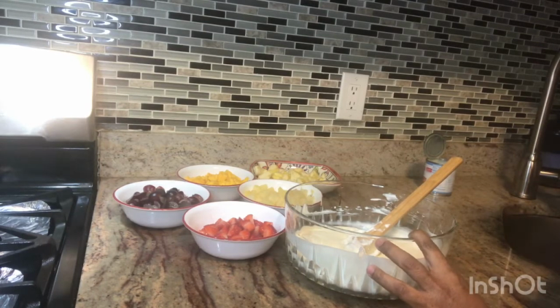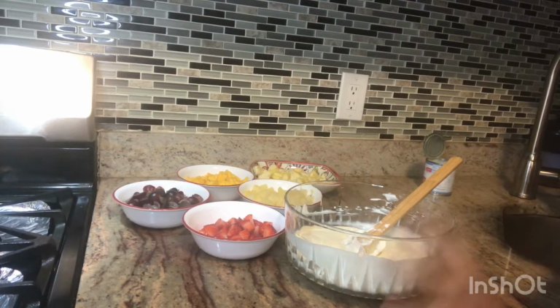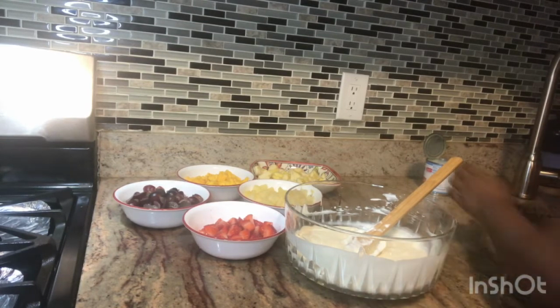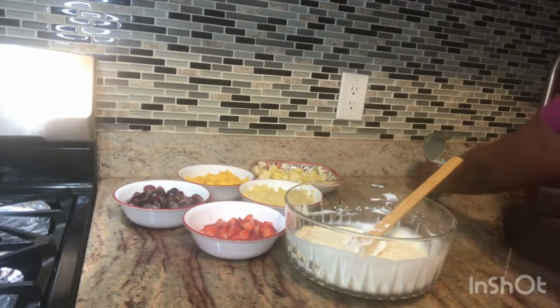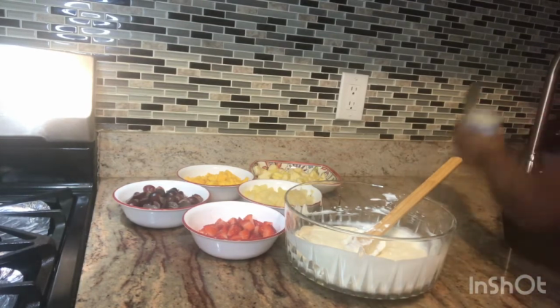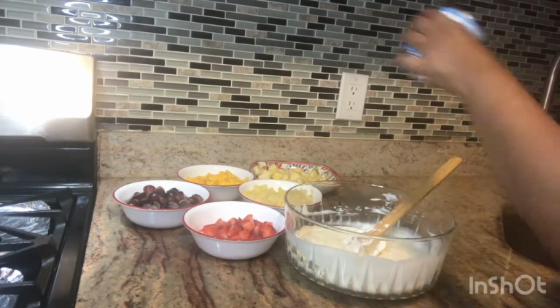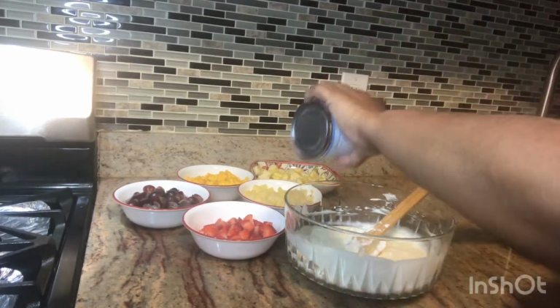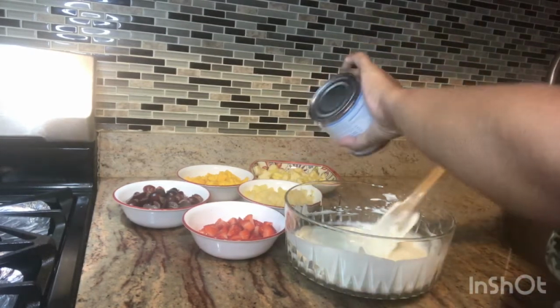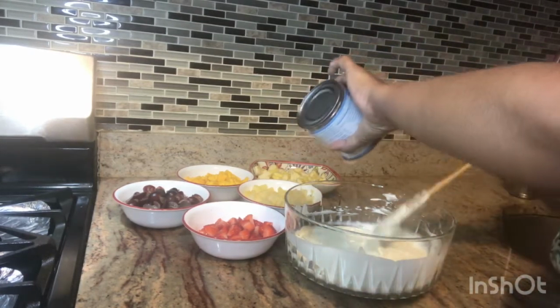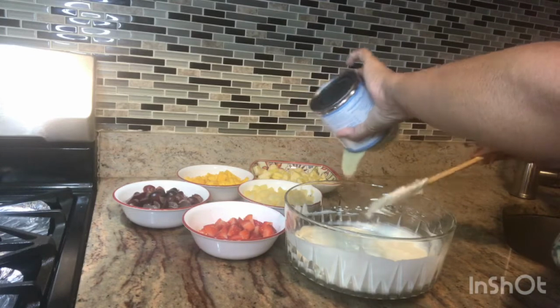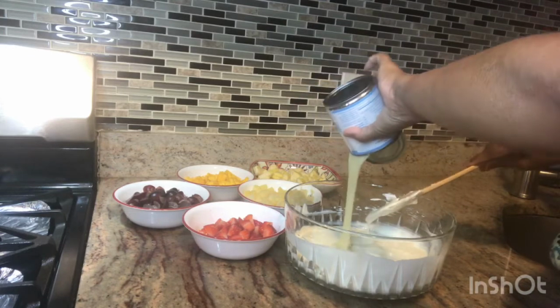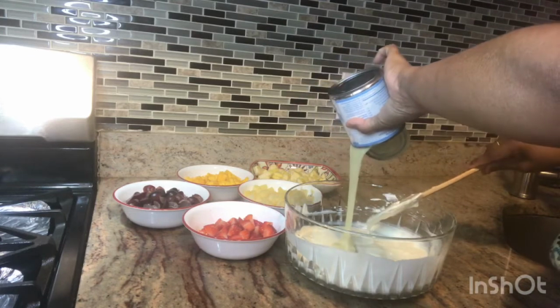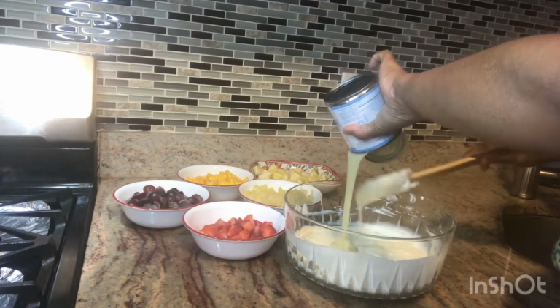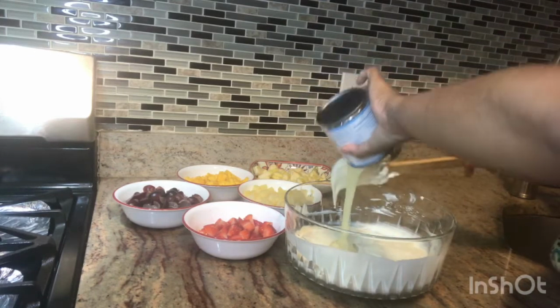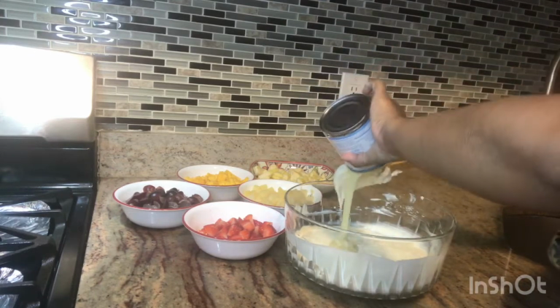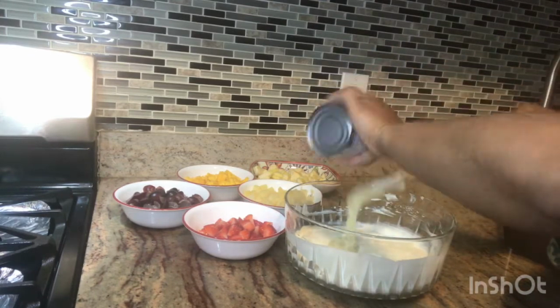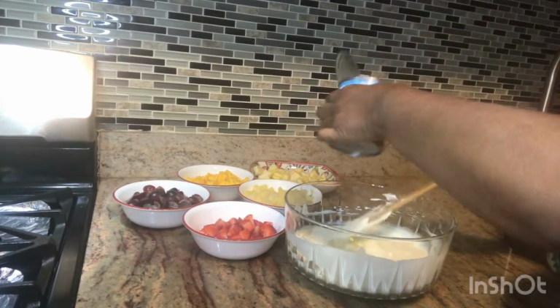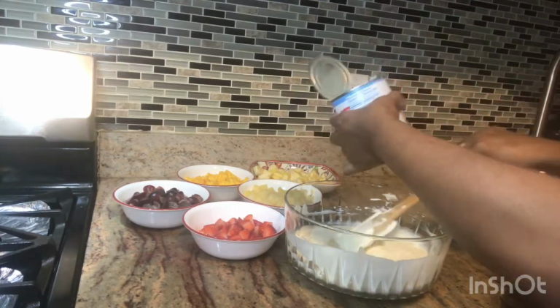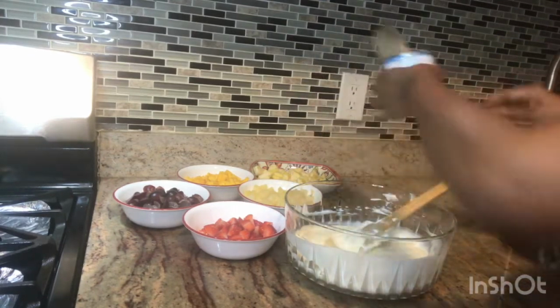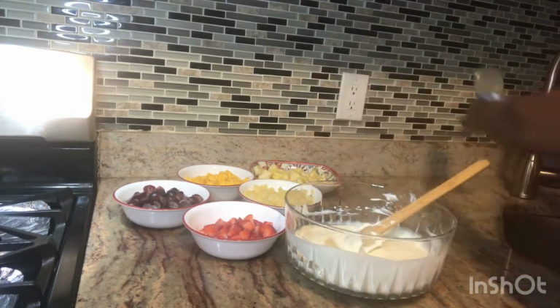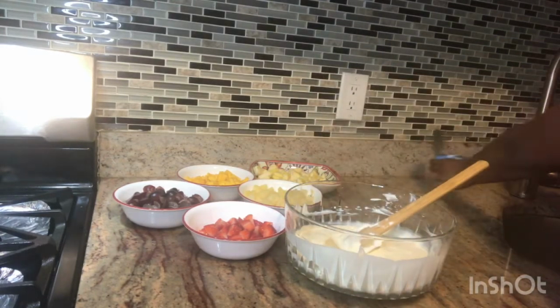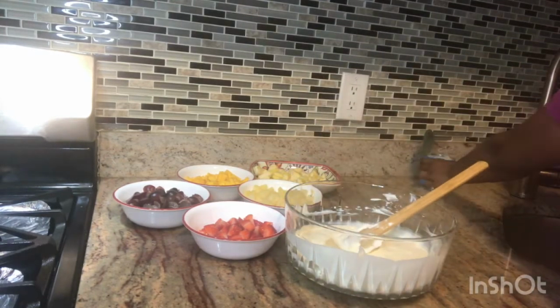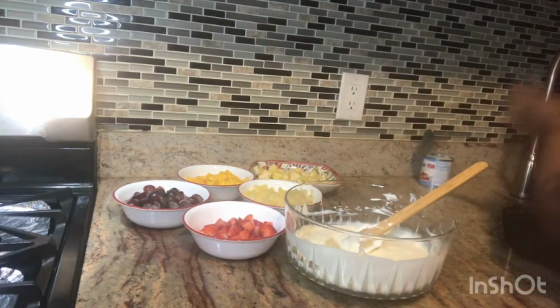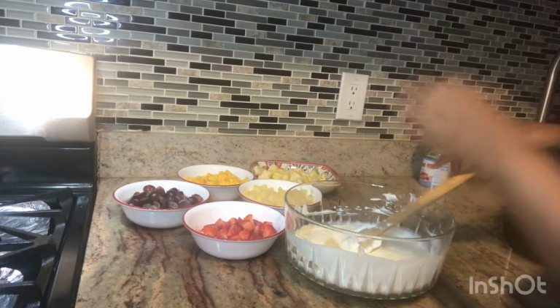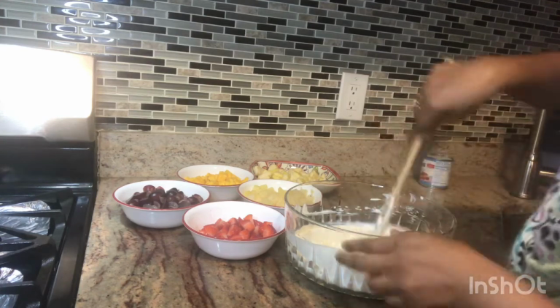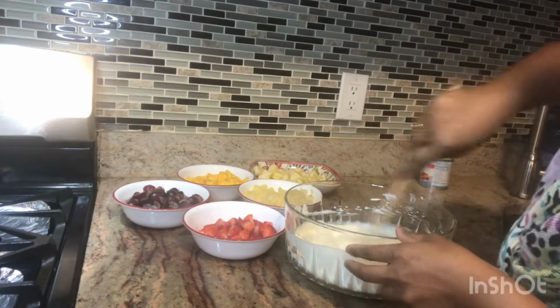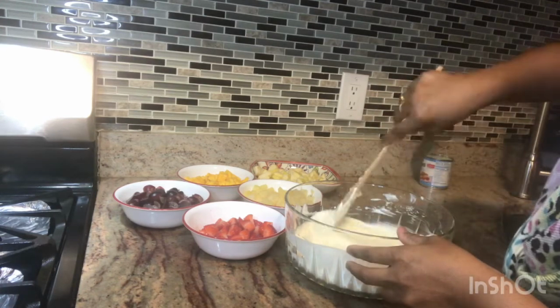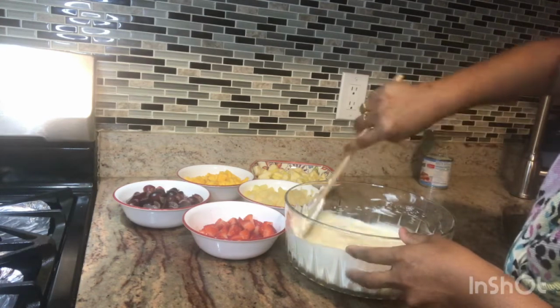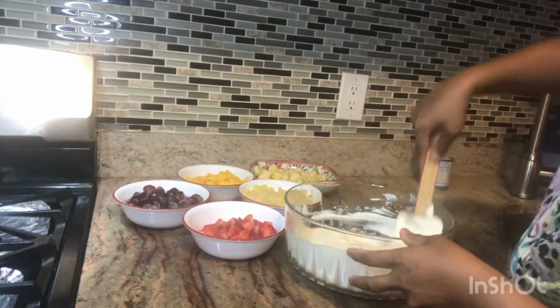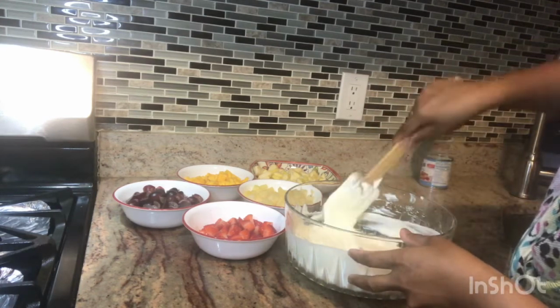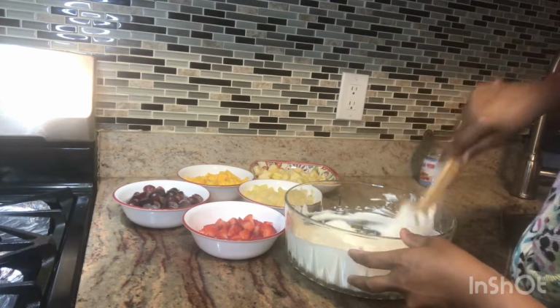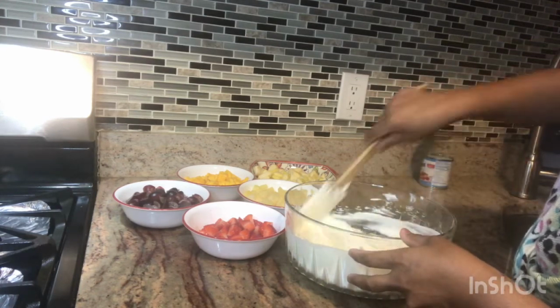I like to mix it. Just mix it — it's a full mix. The sour cream is like vanilla milk in there.